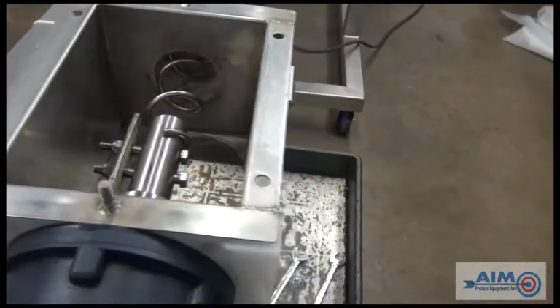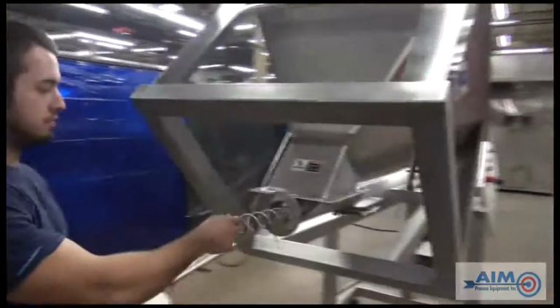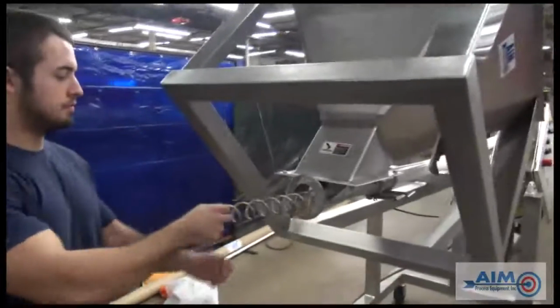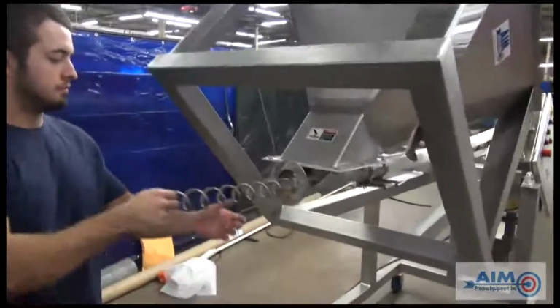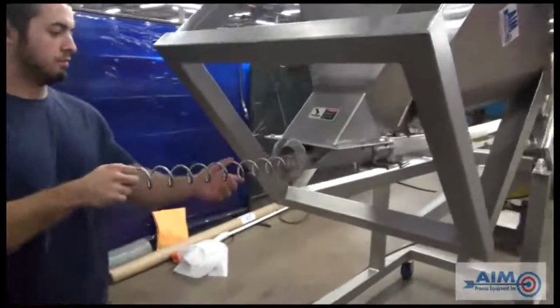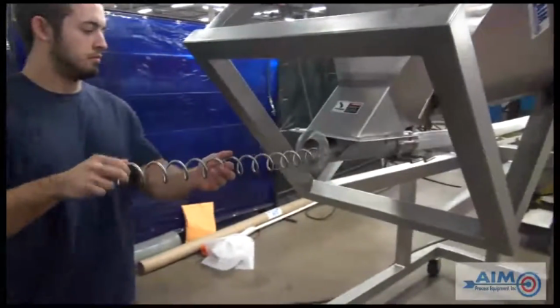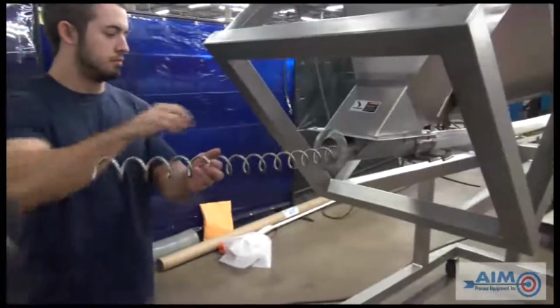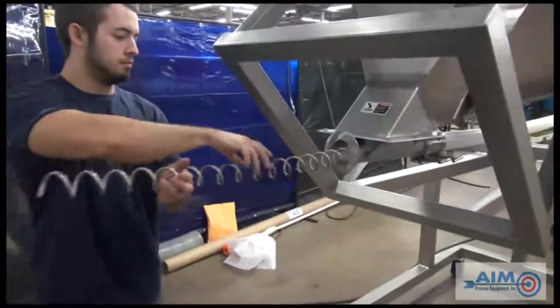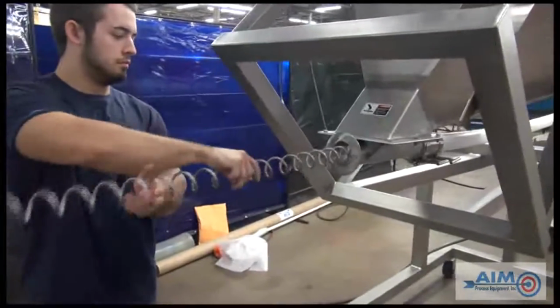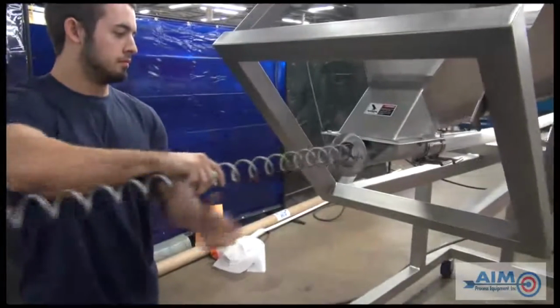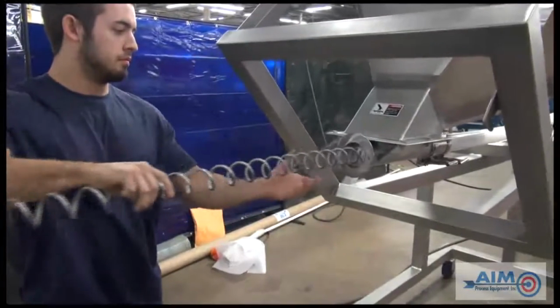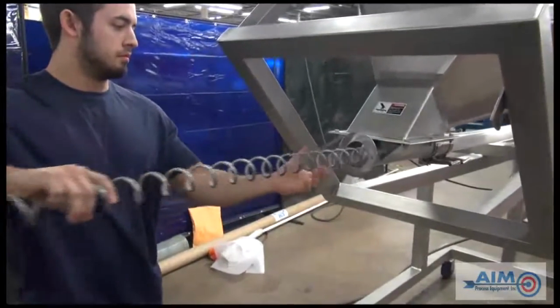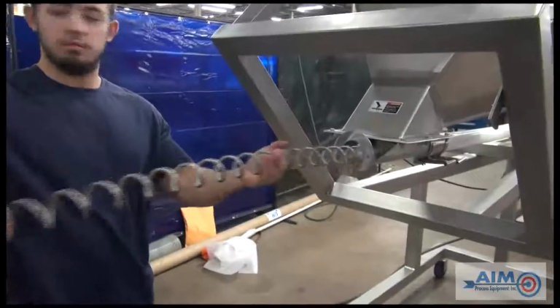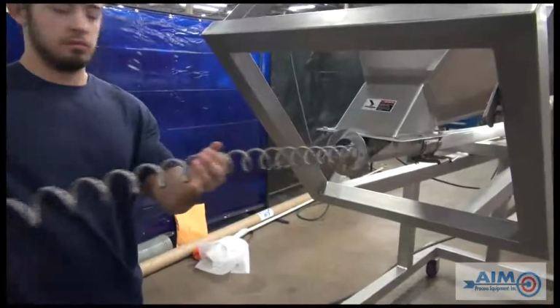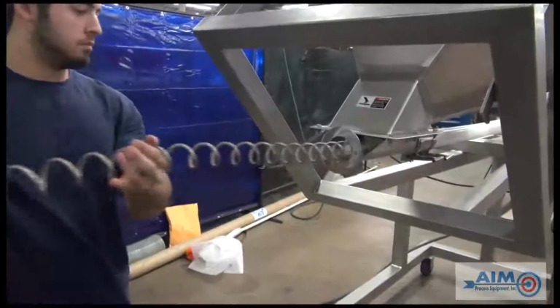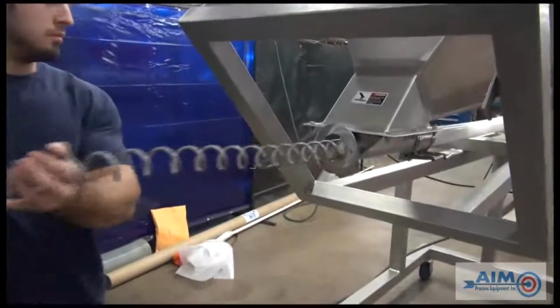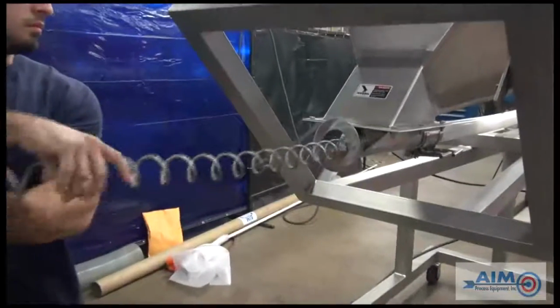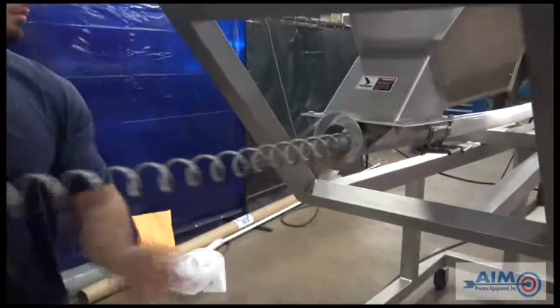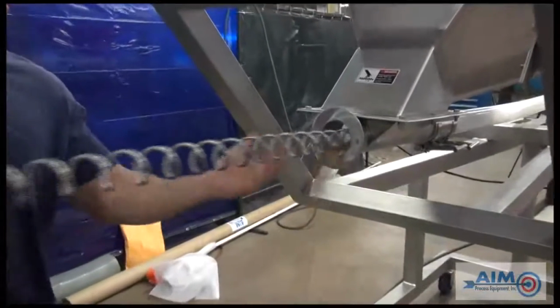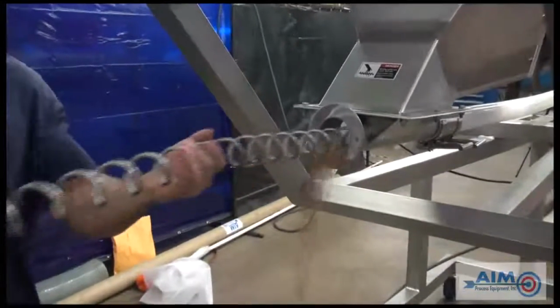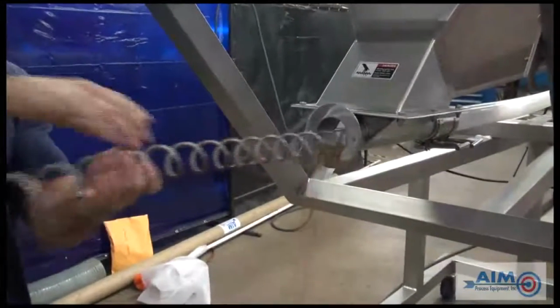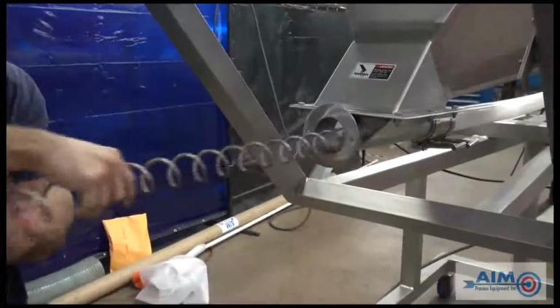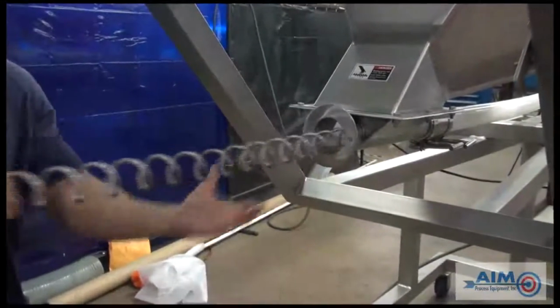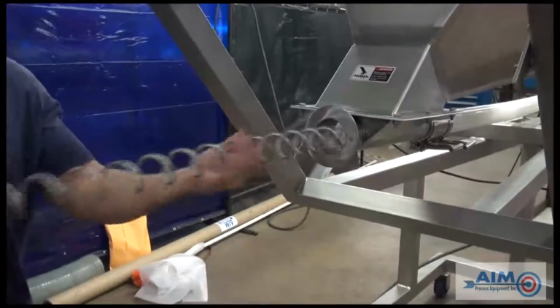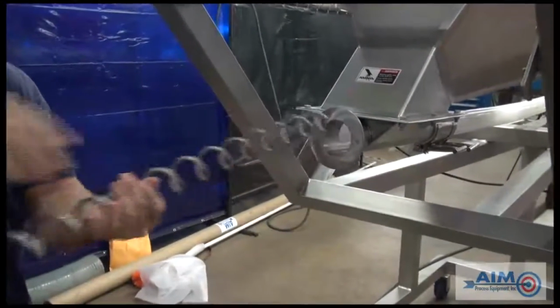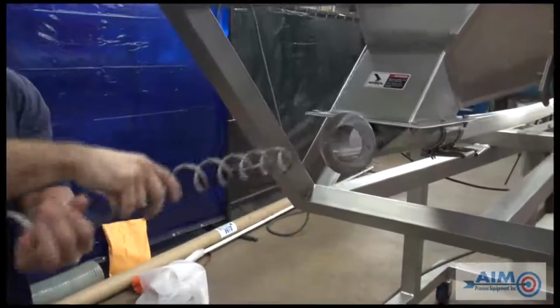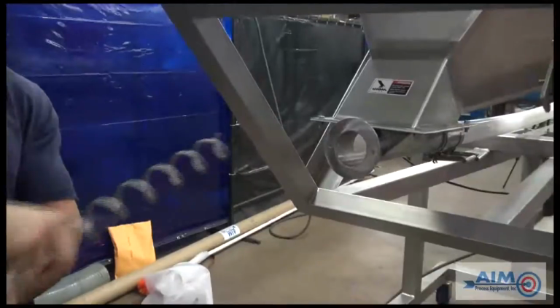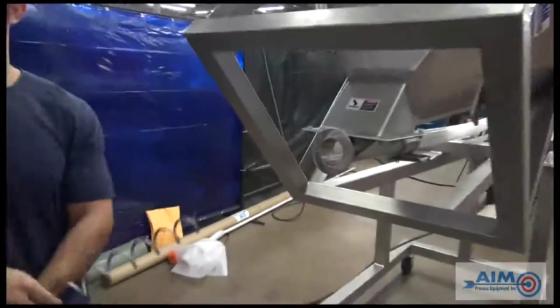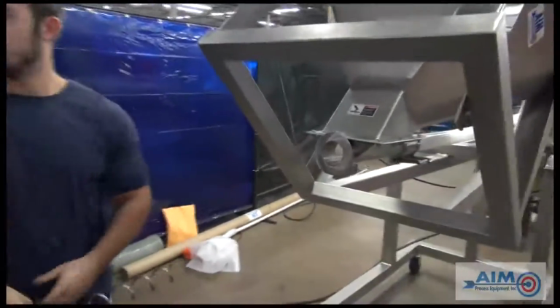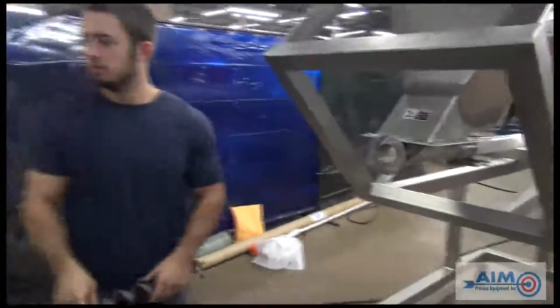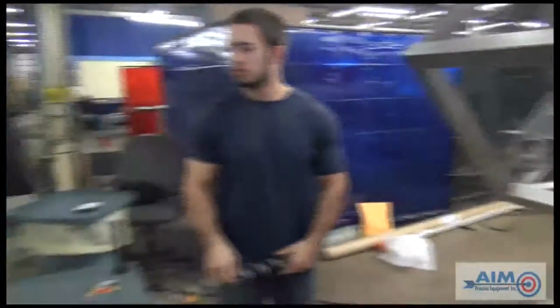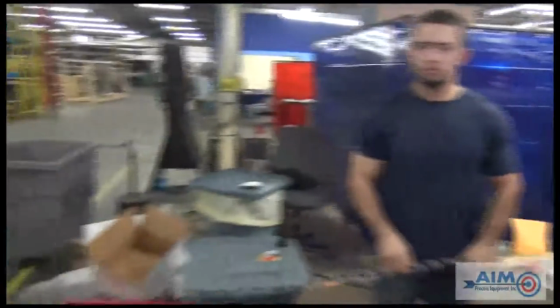Then, remove the auger from the base of the hopper. Free from the conveyor, the auger can now be cleaned with a damp rag or taken to the sink and cleaned with soap and water.